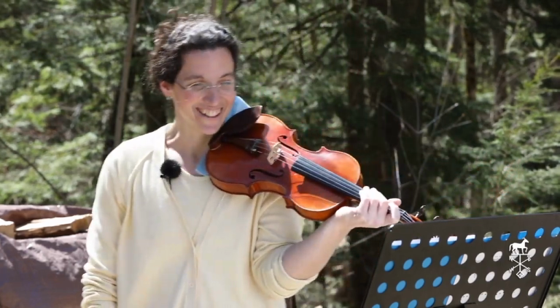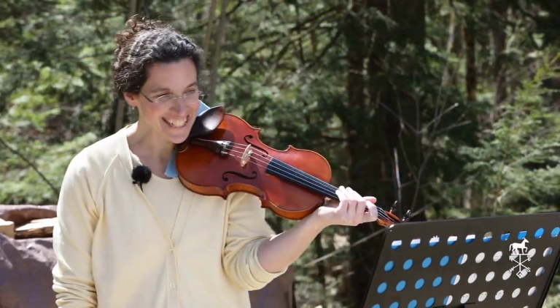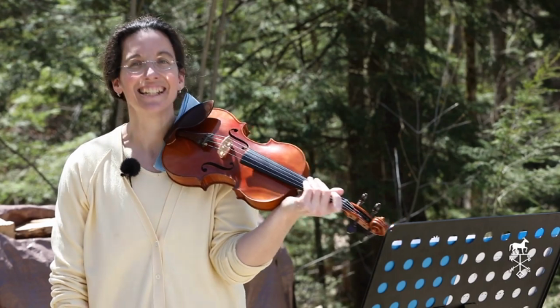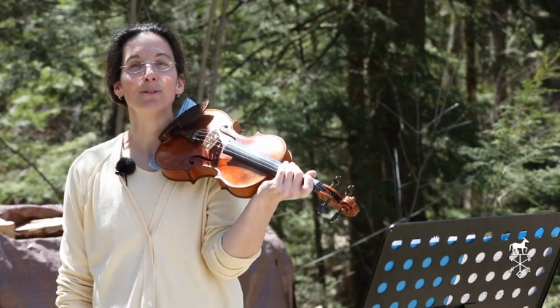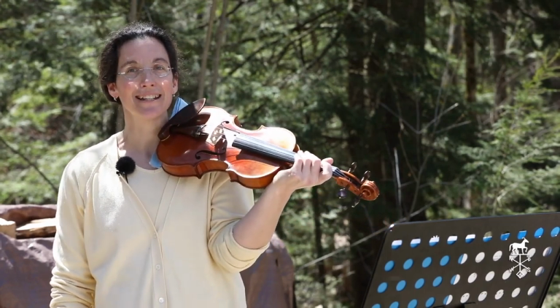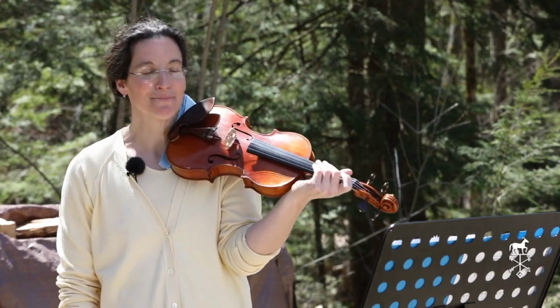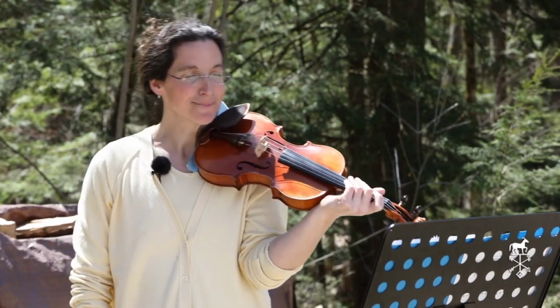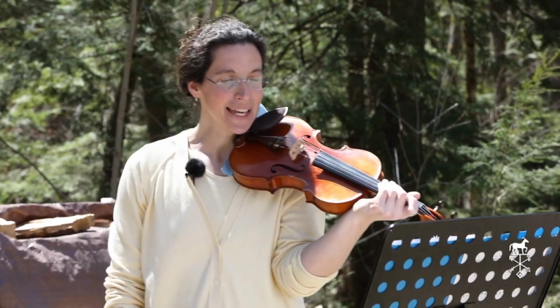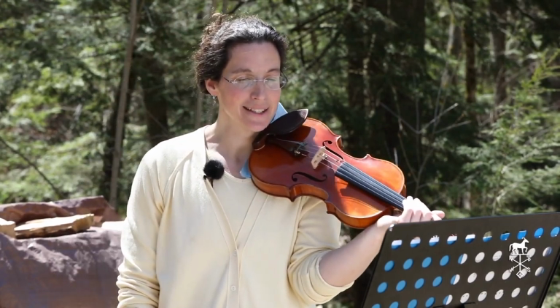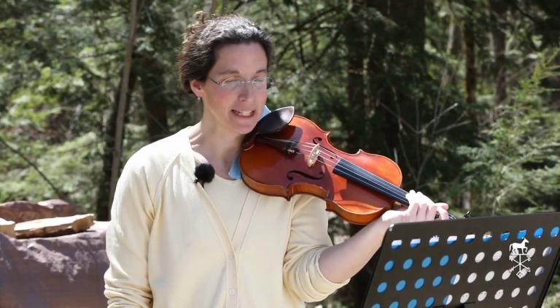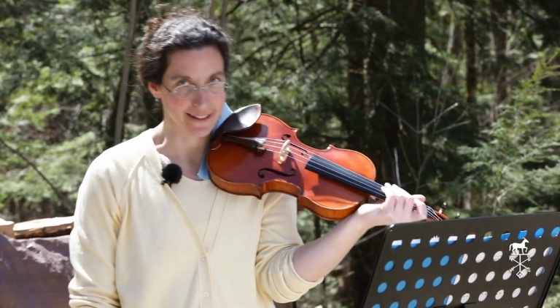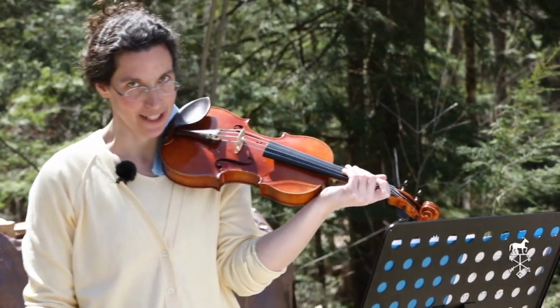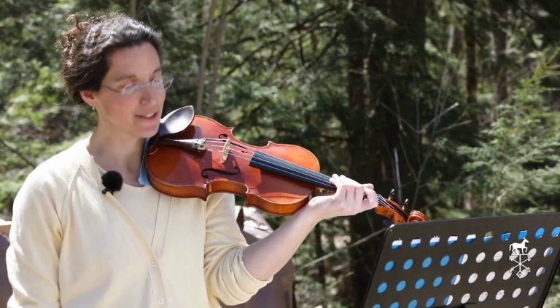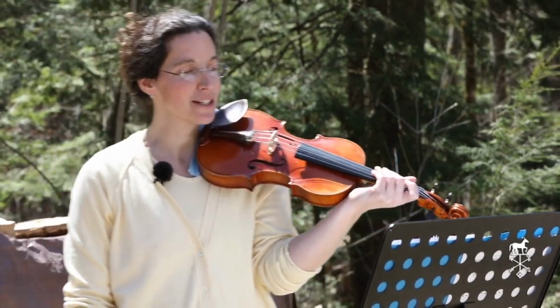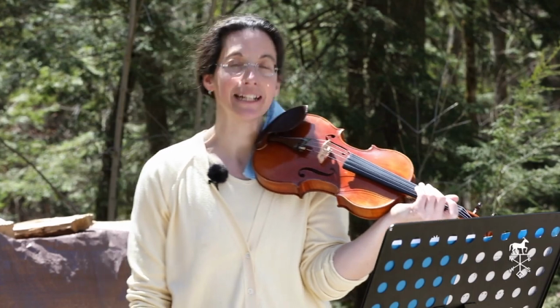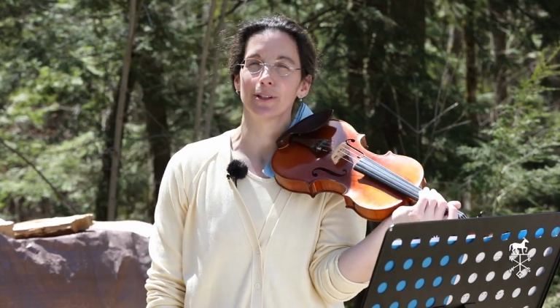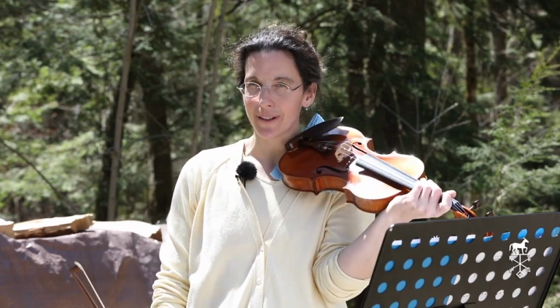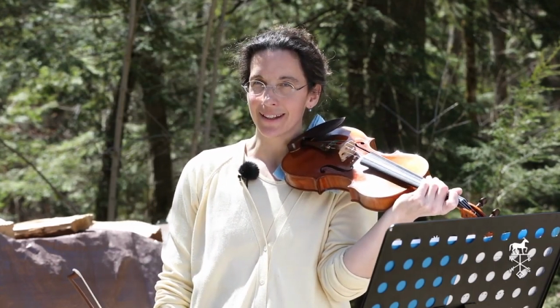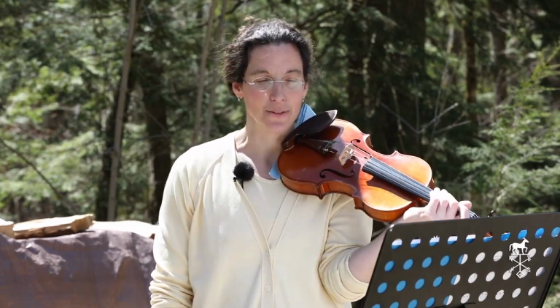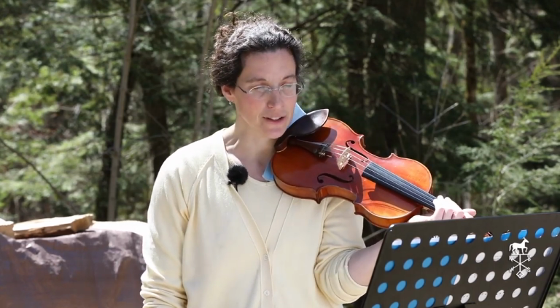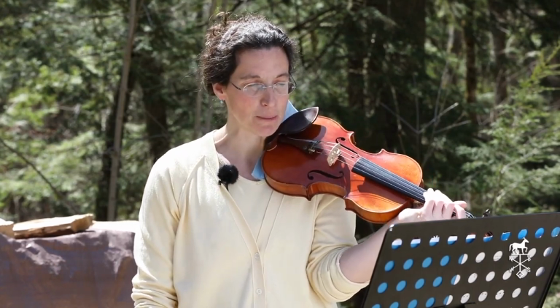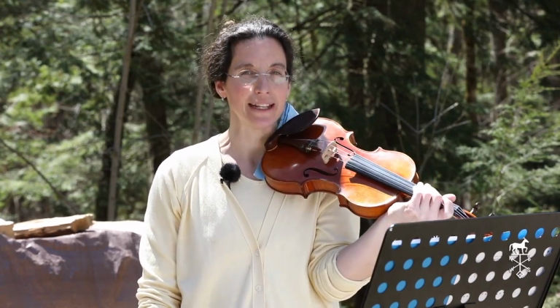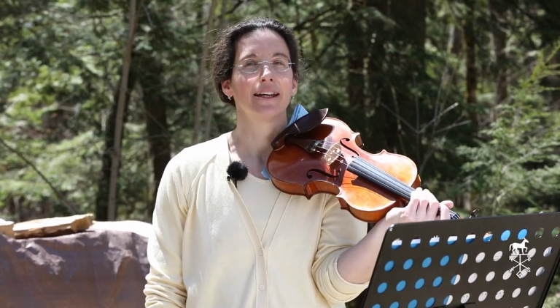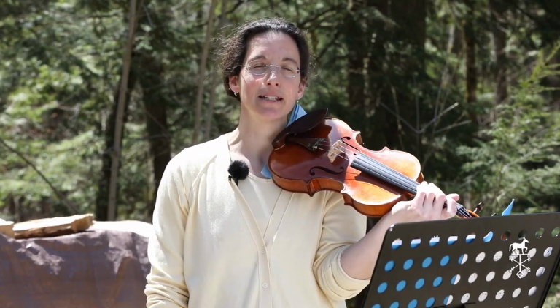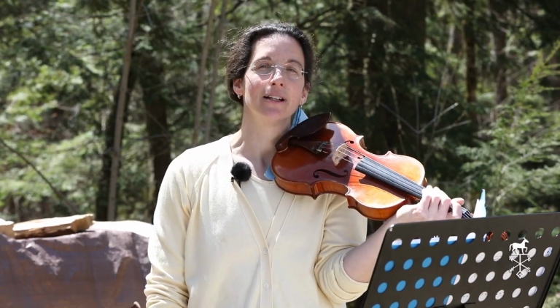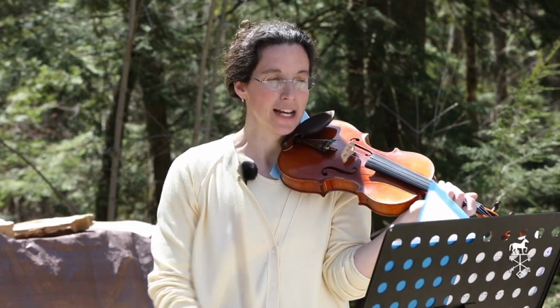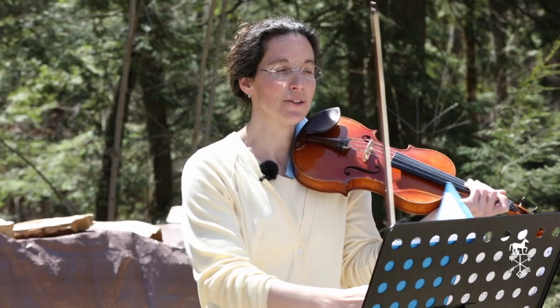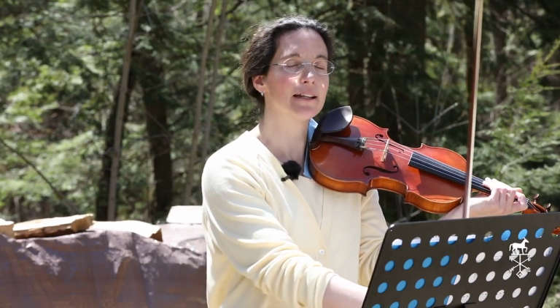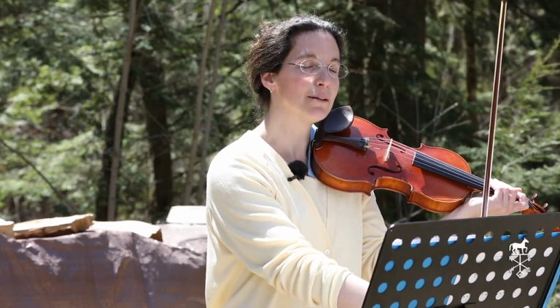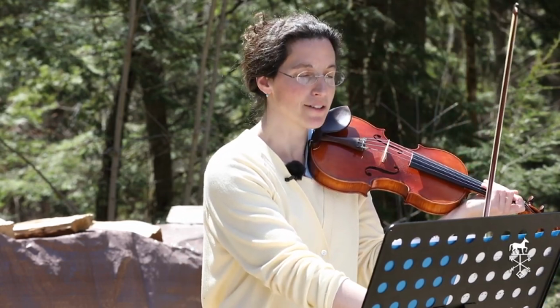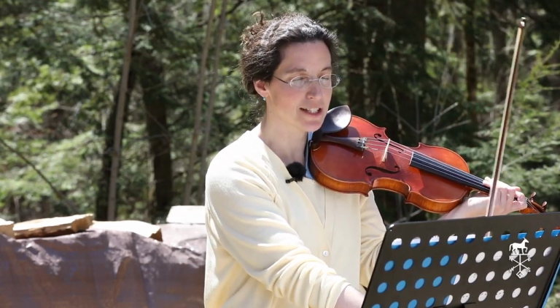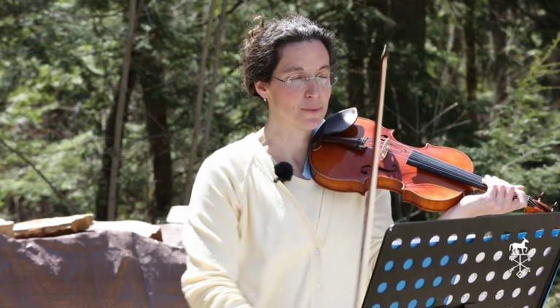All right, let's do Musette. And this is the speed, dear cellos, that we actually would like to work towards. So cellos, if you've been playing it a little bit slower, try and see if you can get it a little bit faster, just like this one.